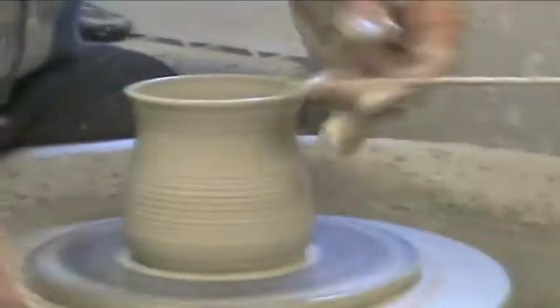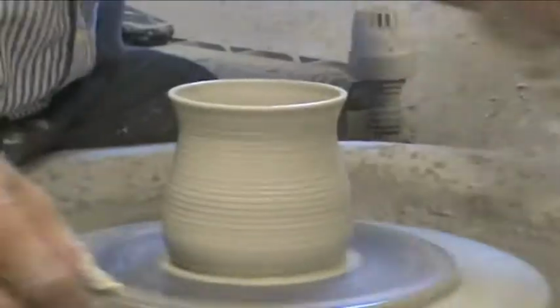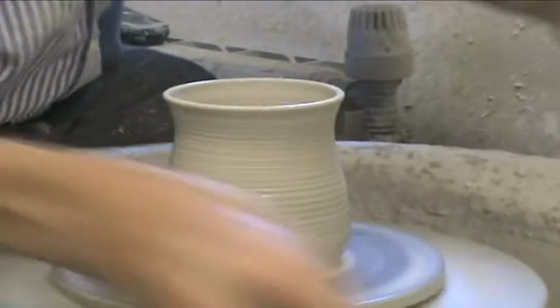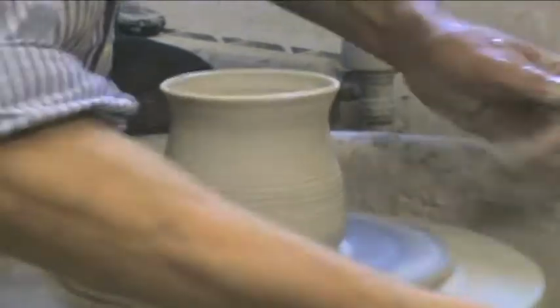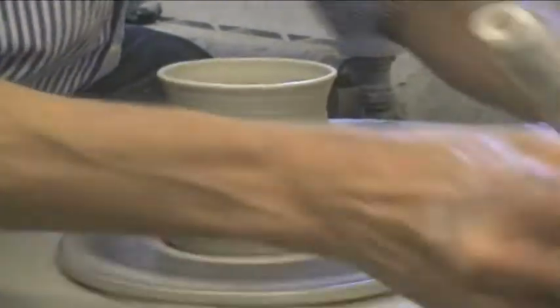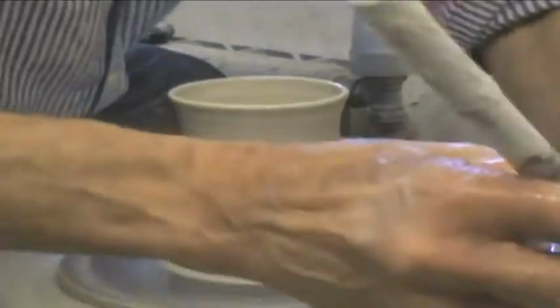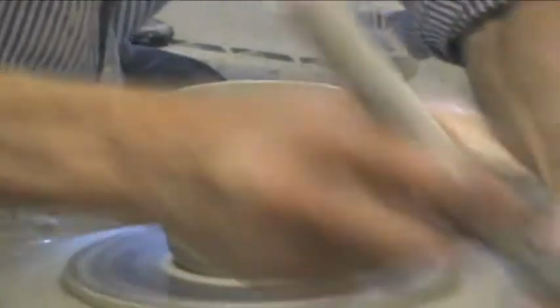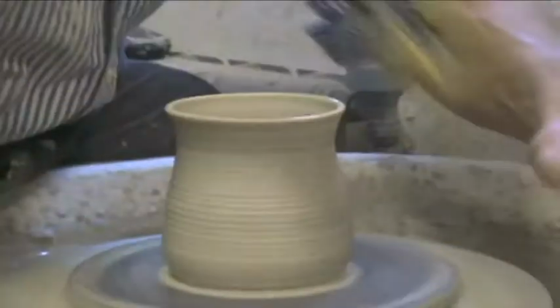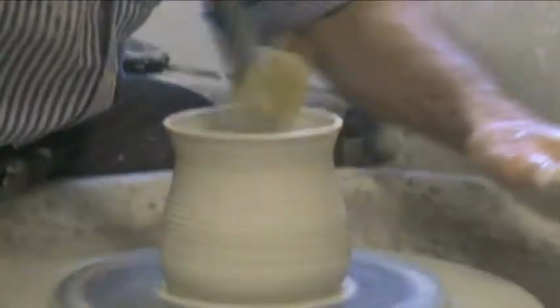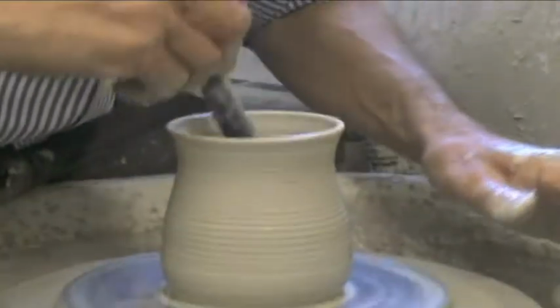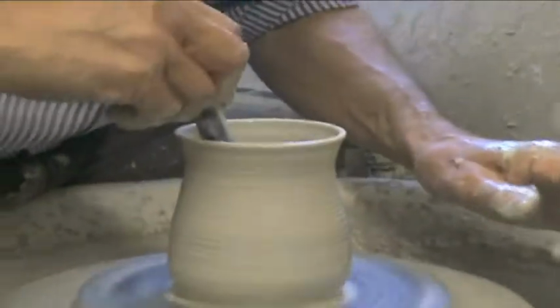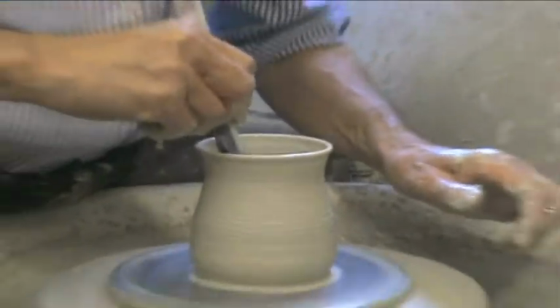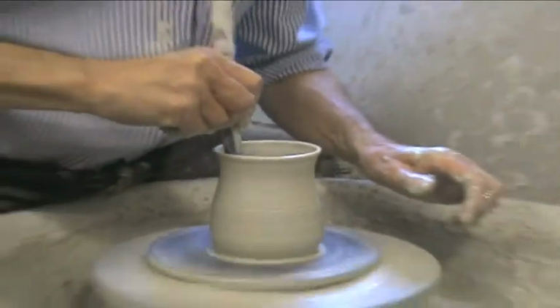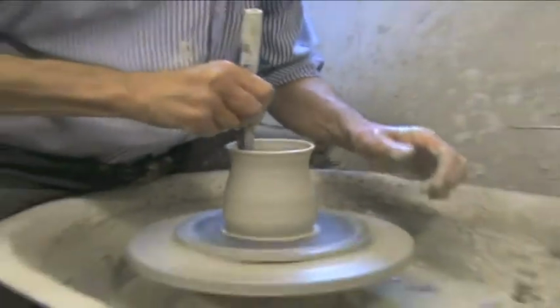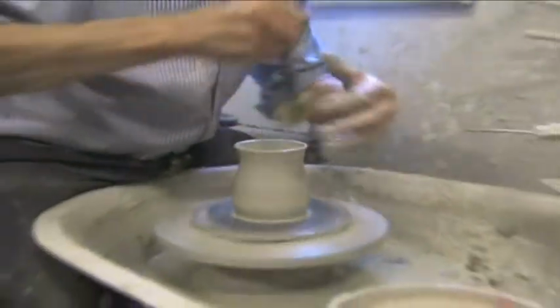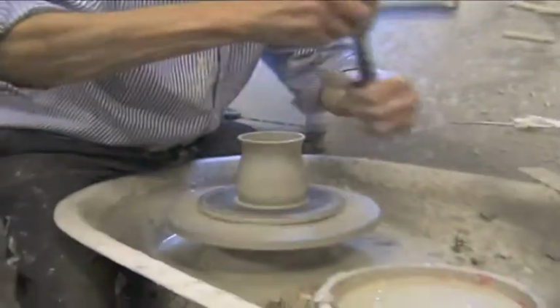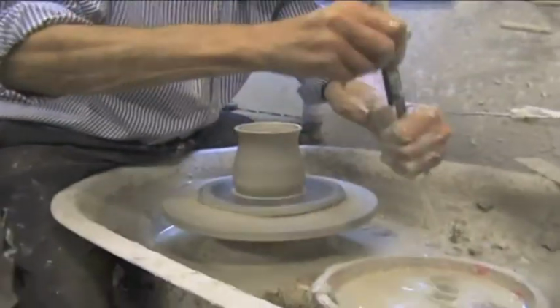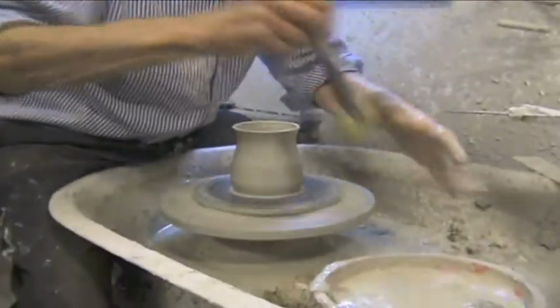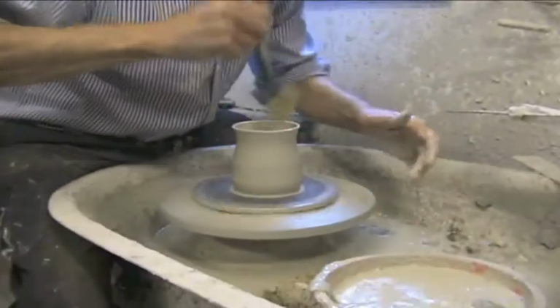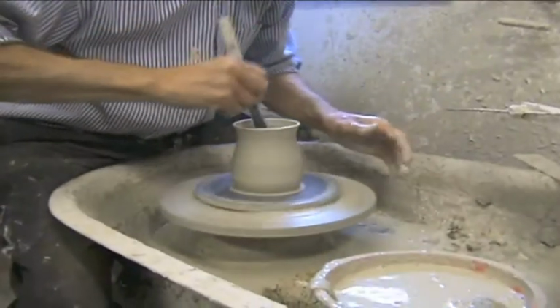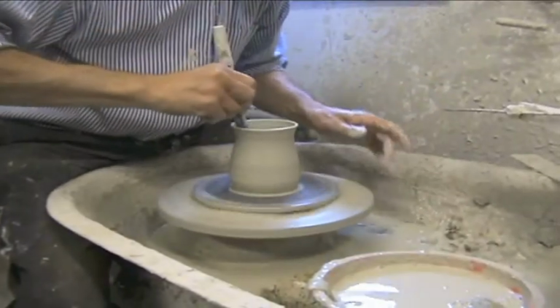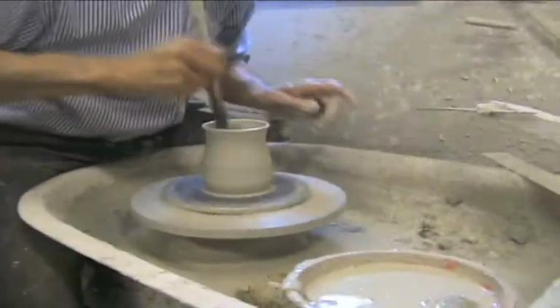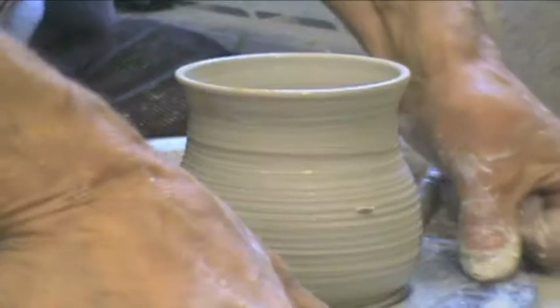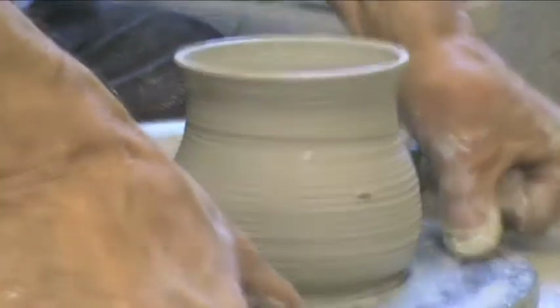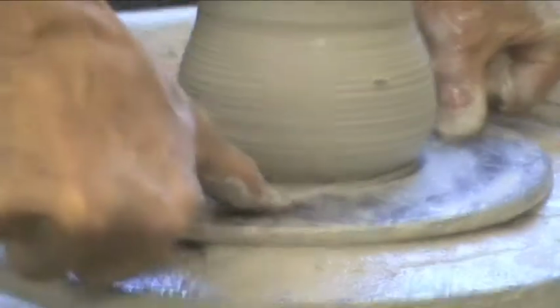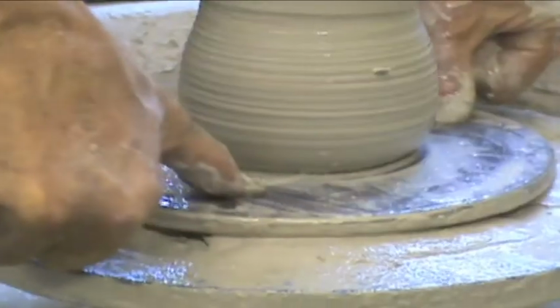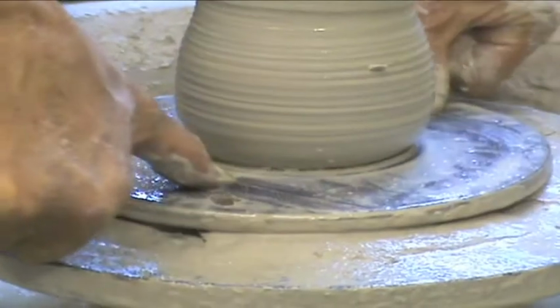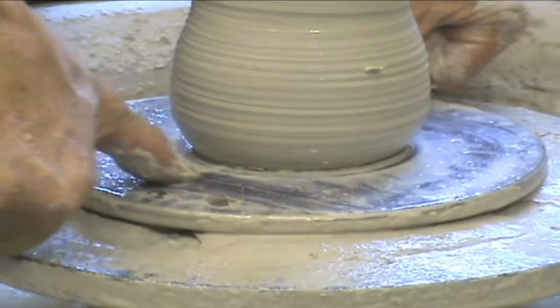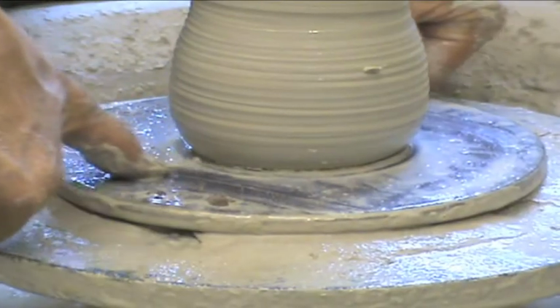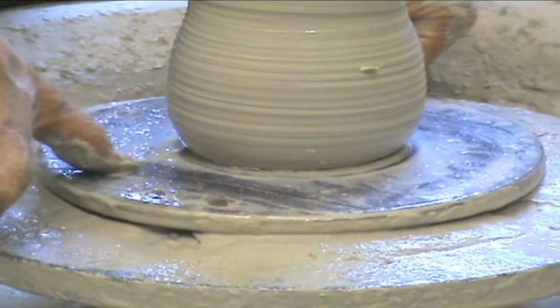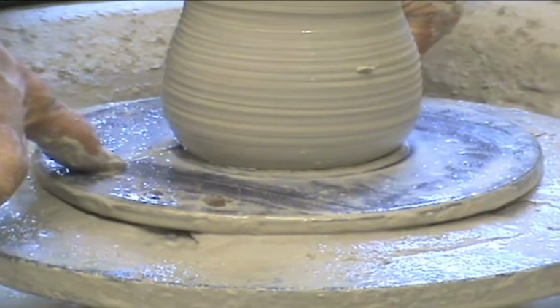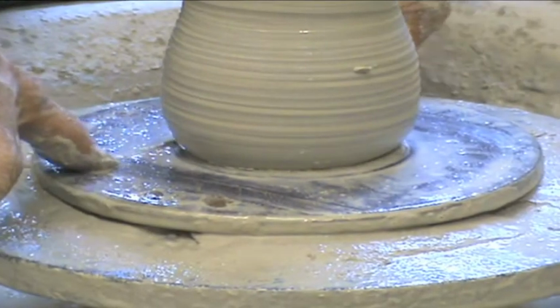There's a pointer to make sure the pot is approximately the correct size. Now here we are cutting the pot off the wooden bat.